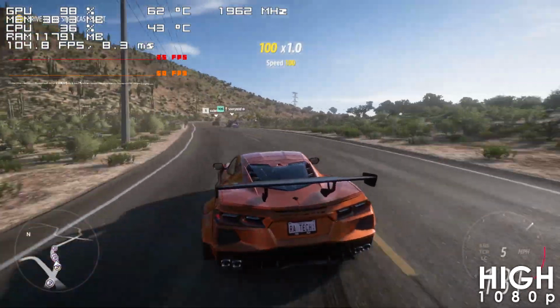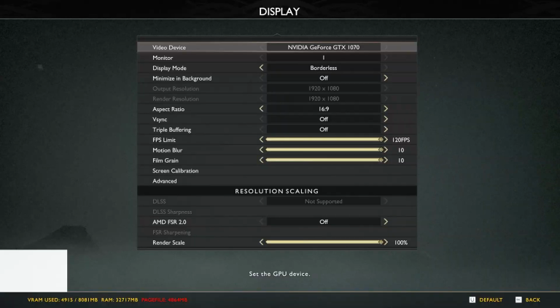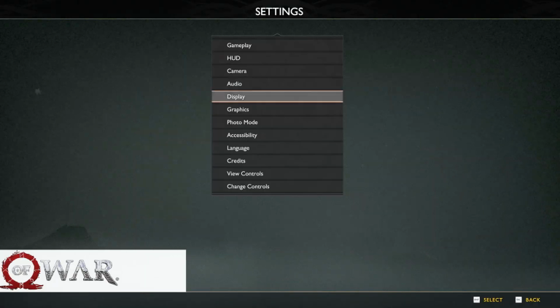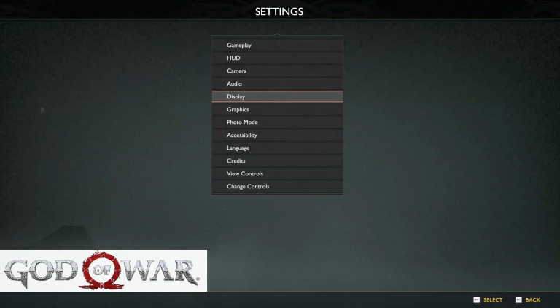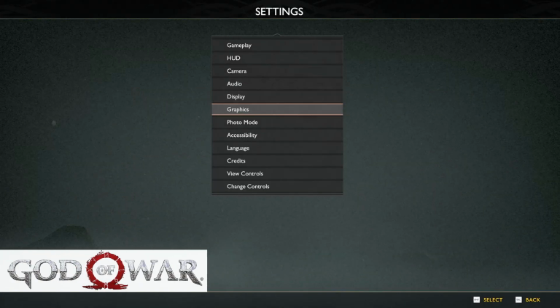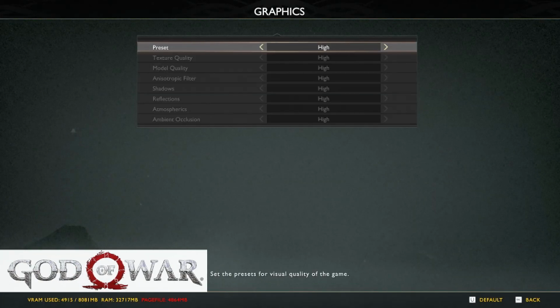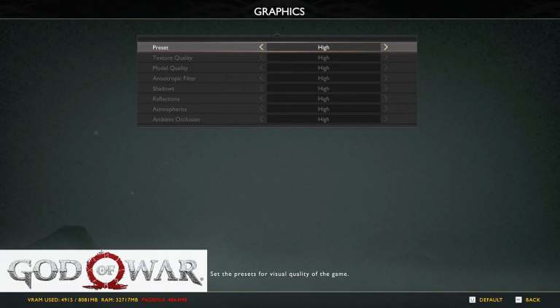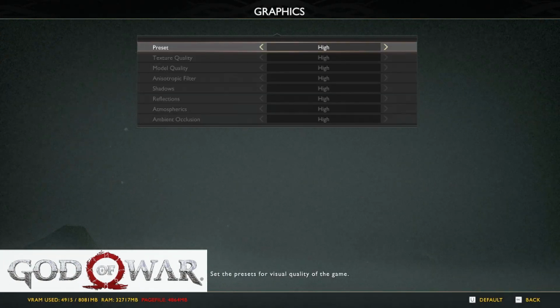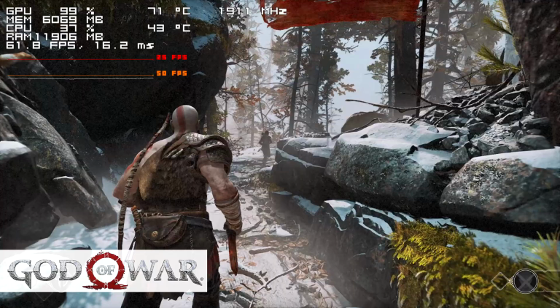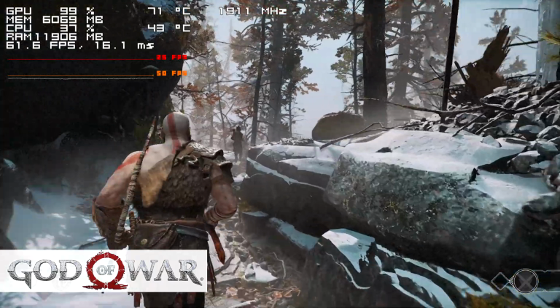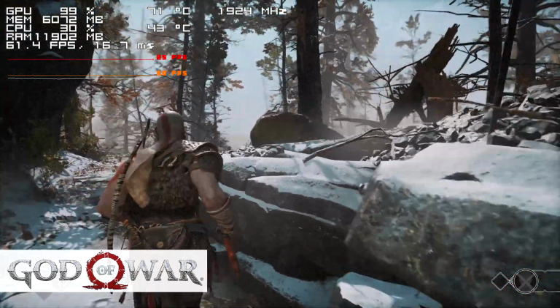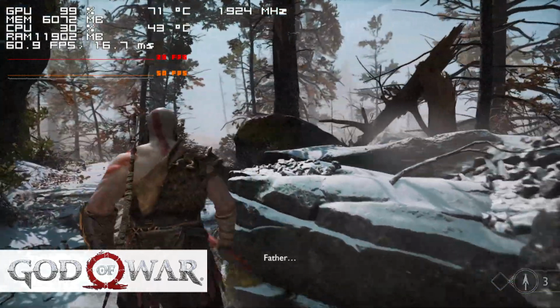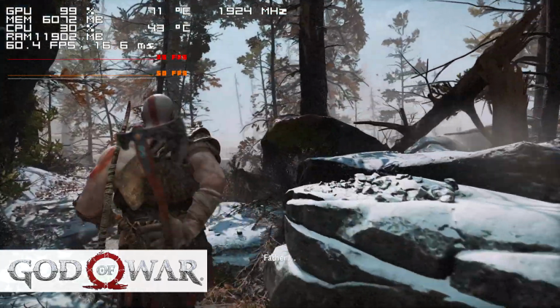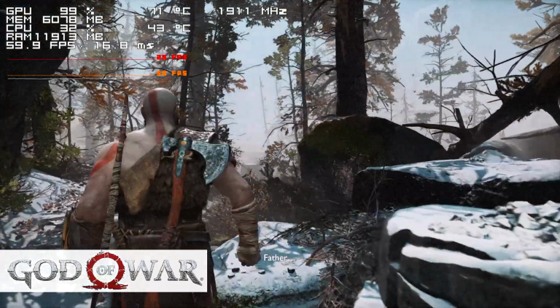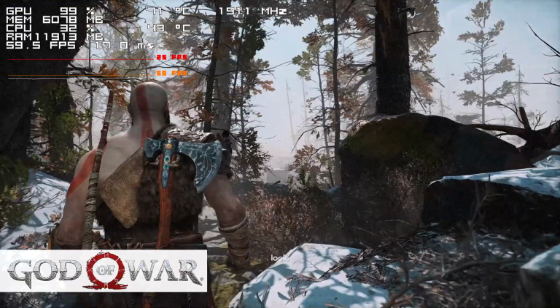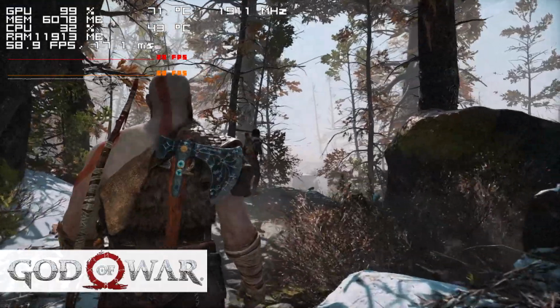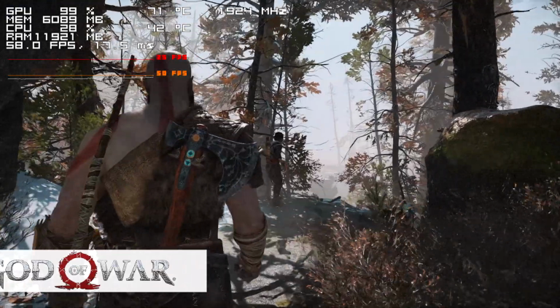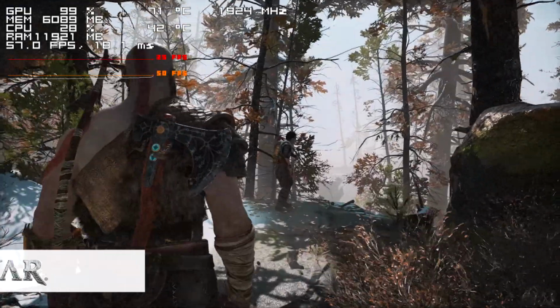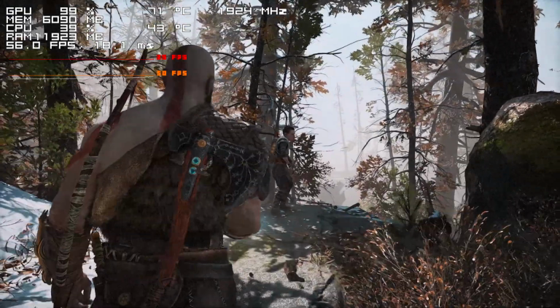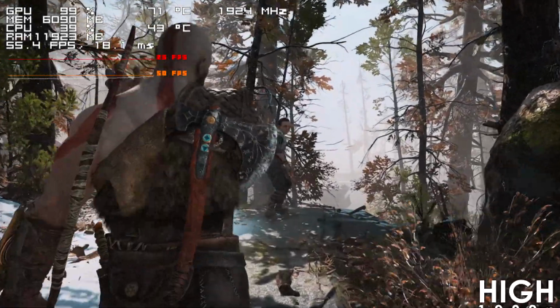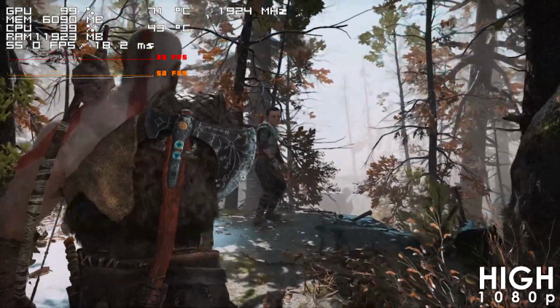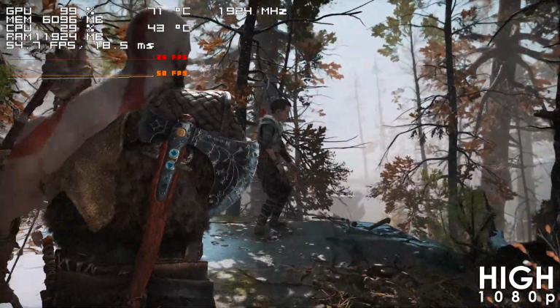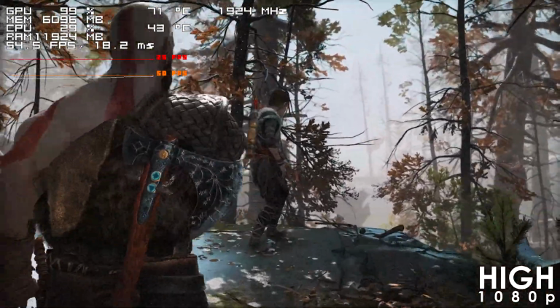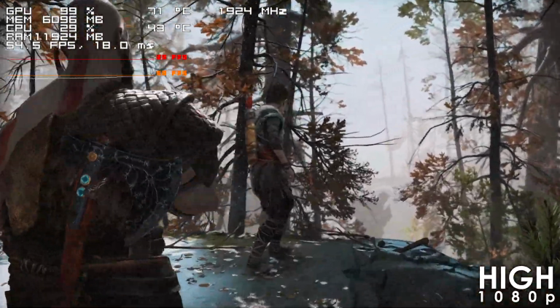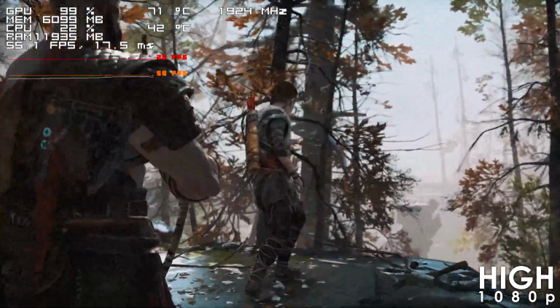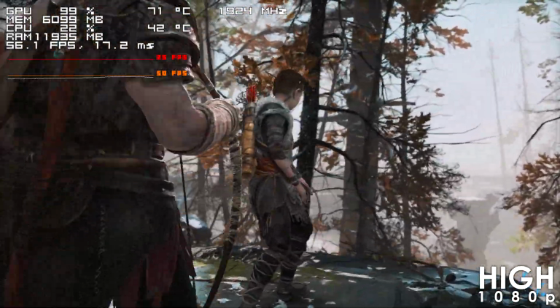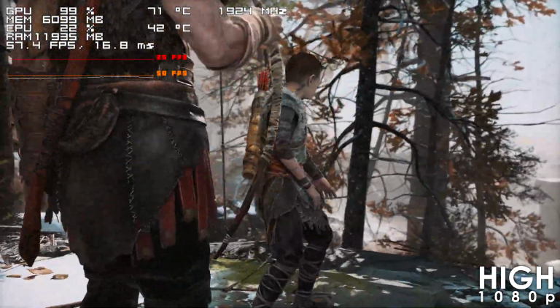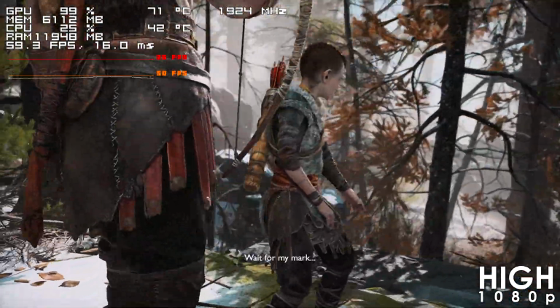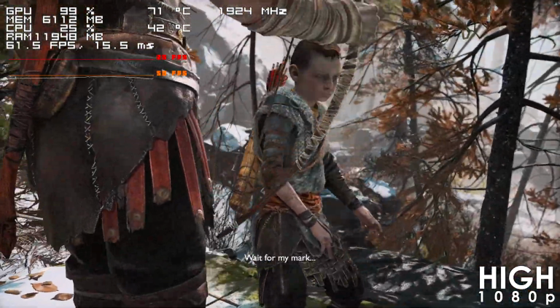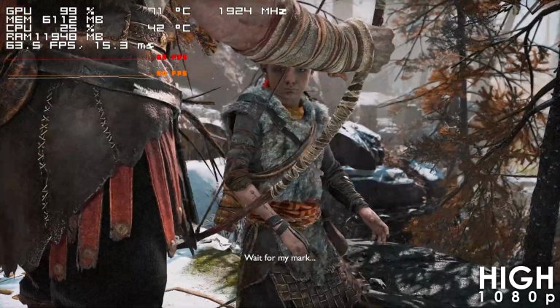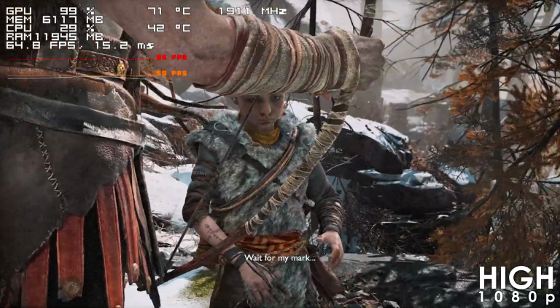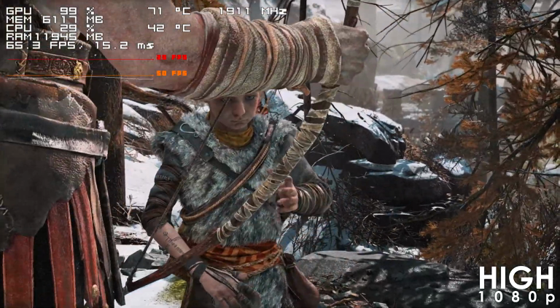Next up we have God of War, which runs in the range of 55-65 FPS using the high preset. With FSR we're getting a boost of about 12%.